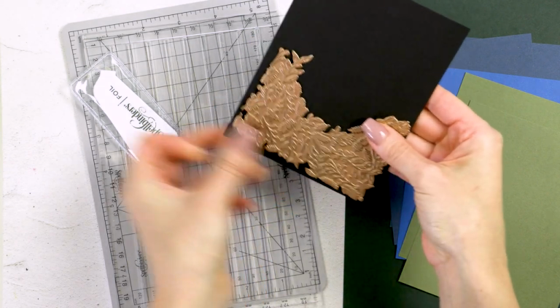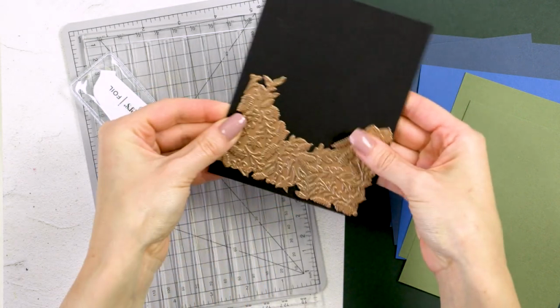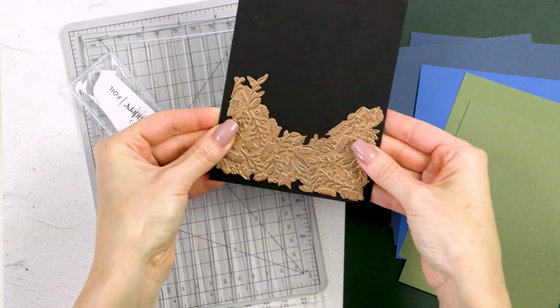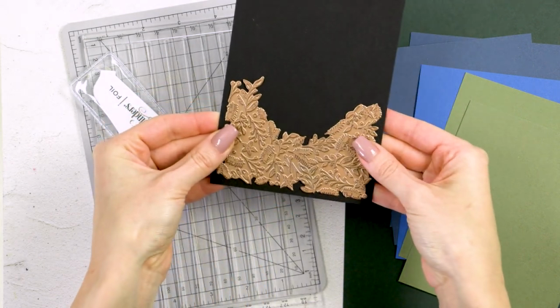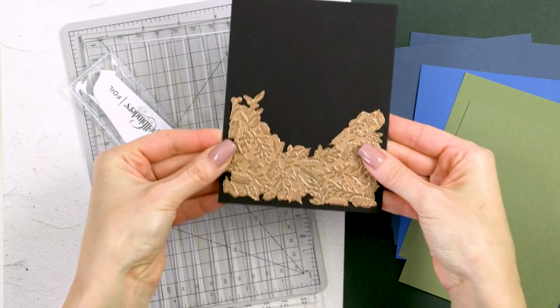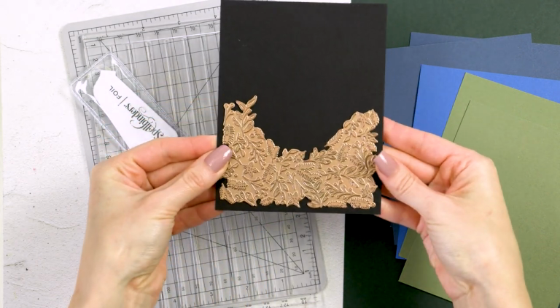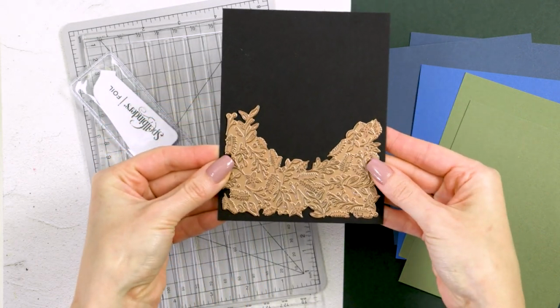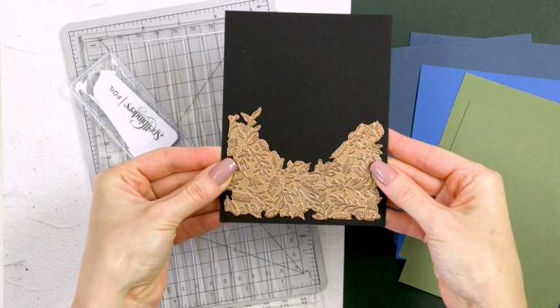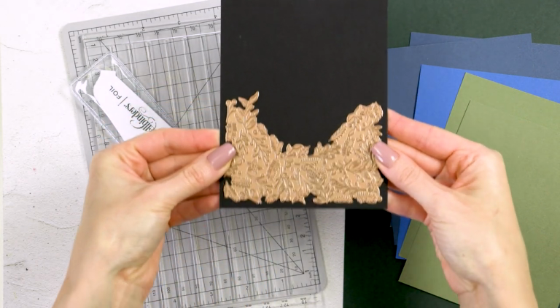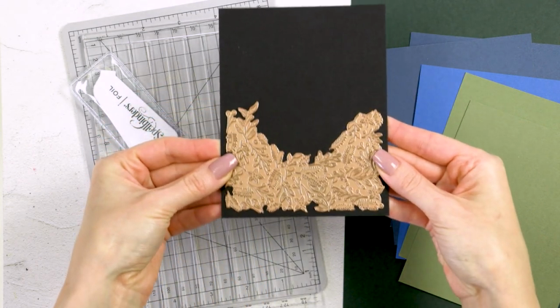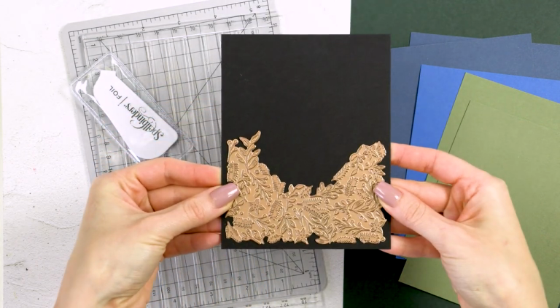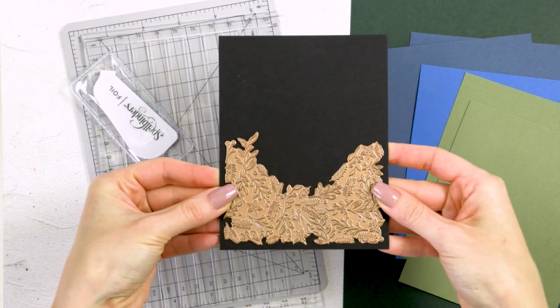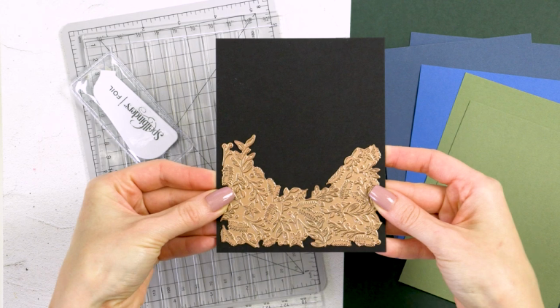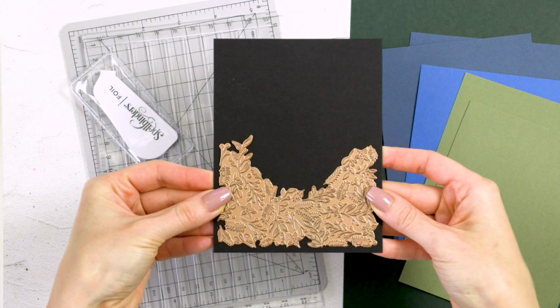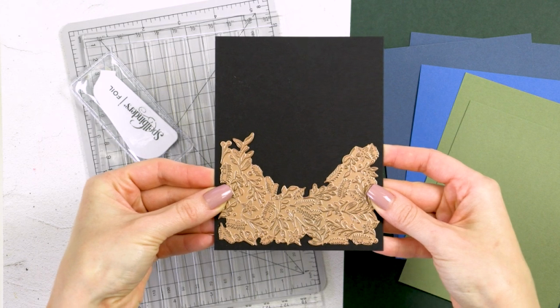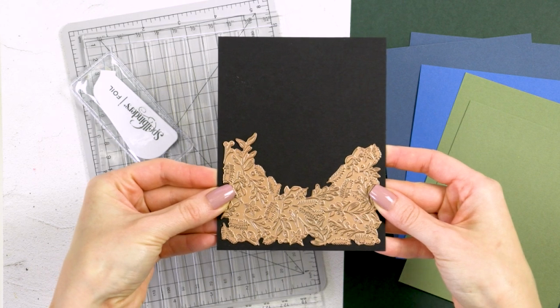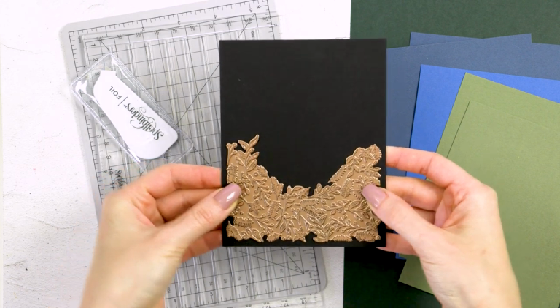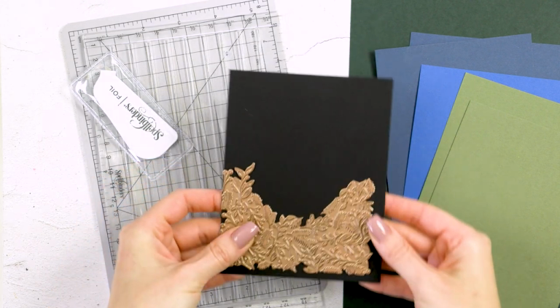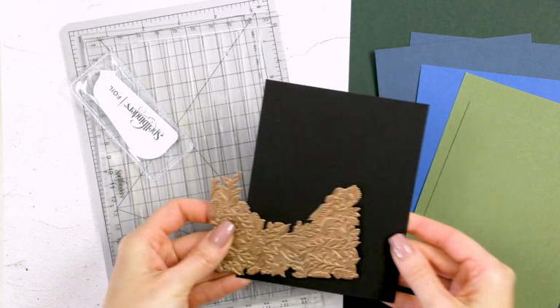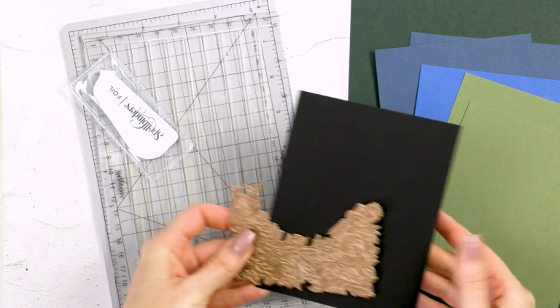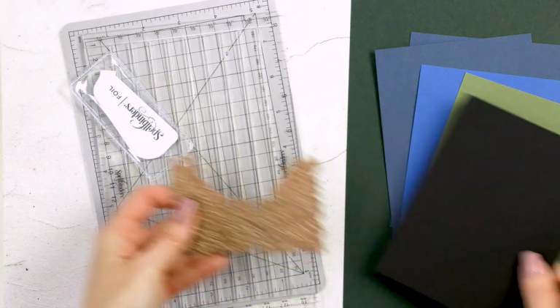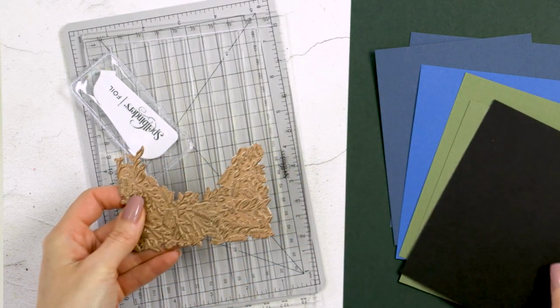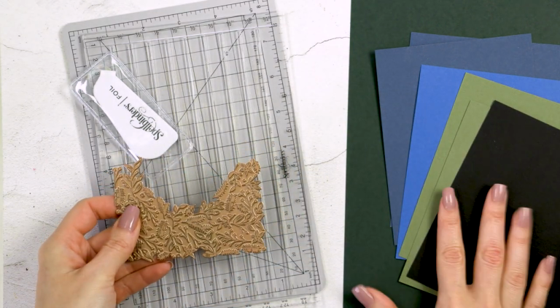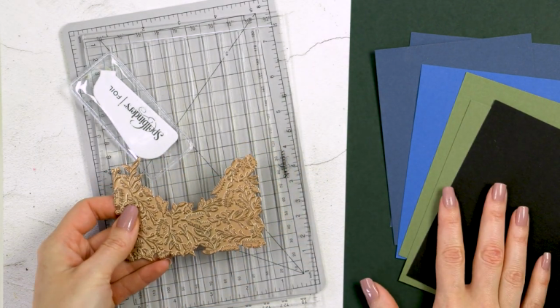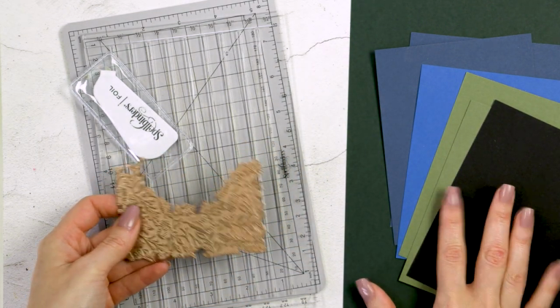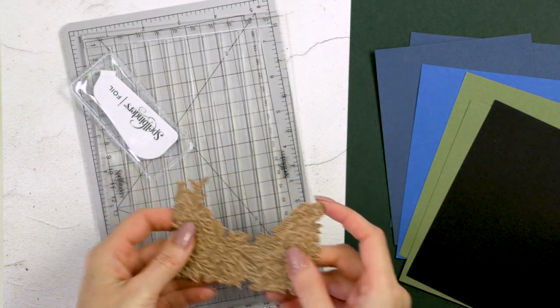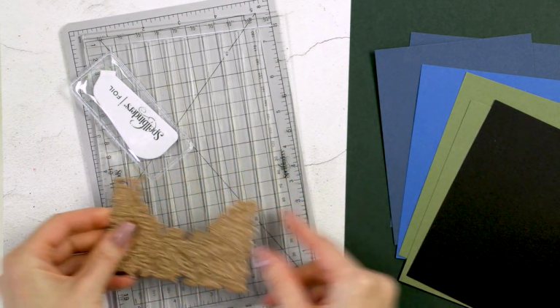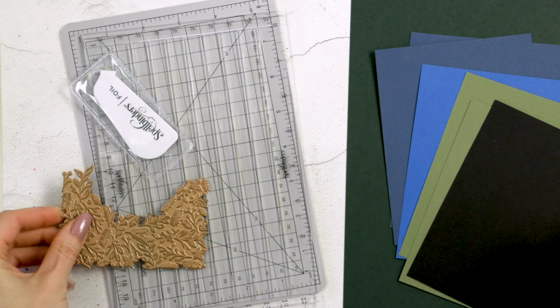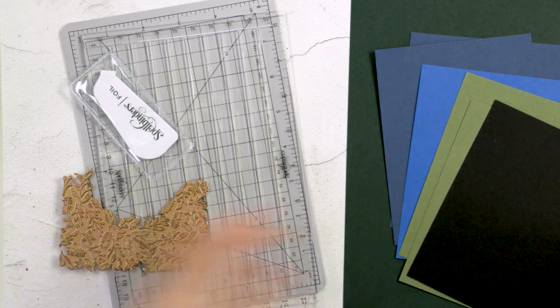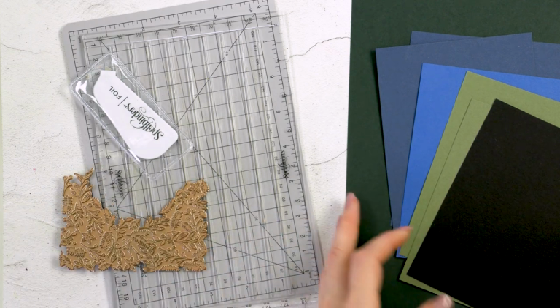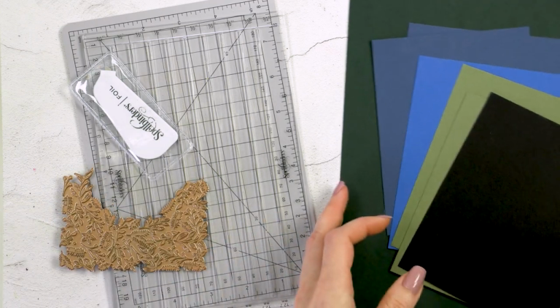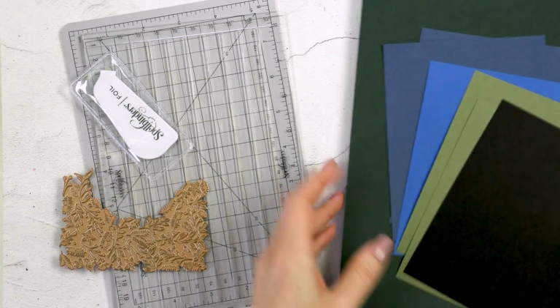You foil it once, then you flip it and foil it once more to cover the entire card front. It is not a solid background plate, to reduce the cost of the product.